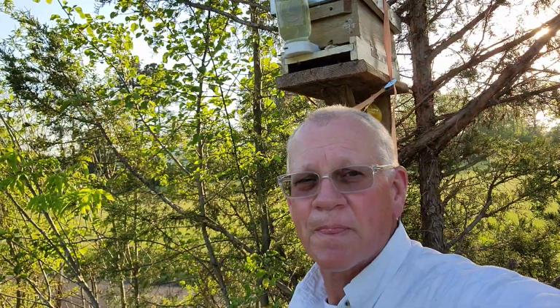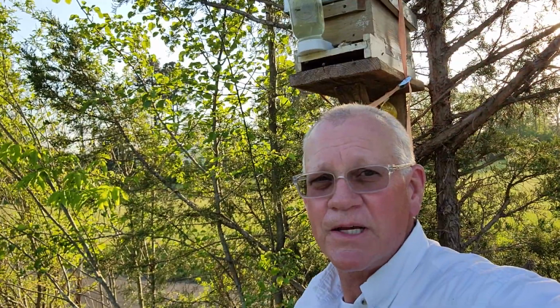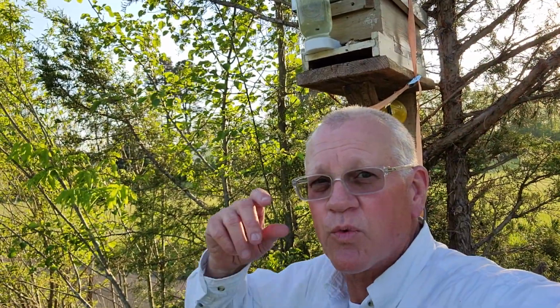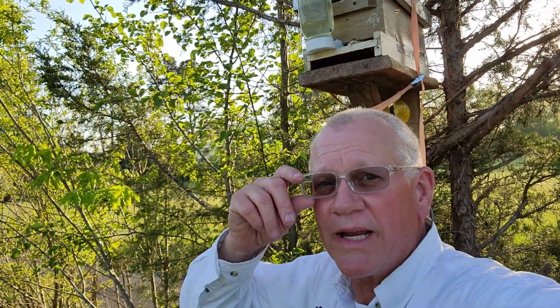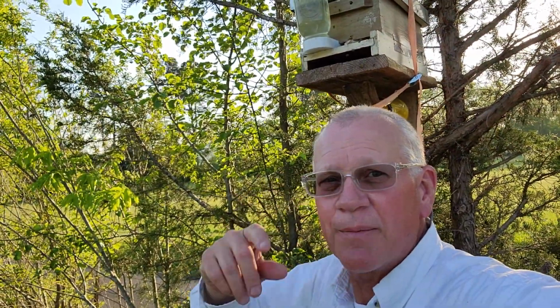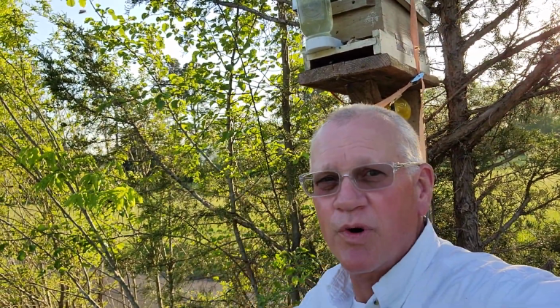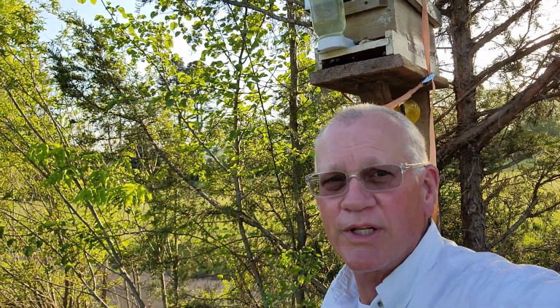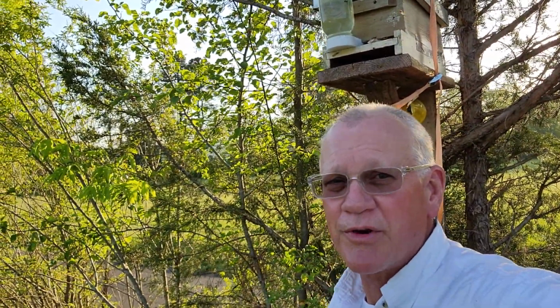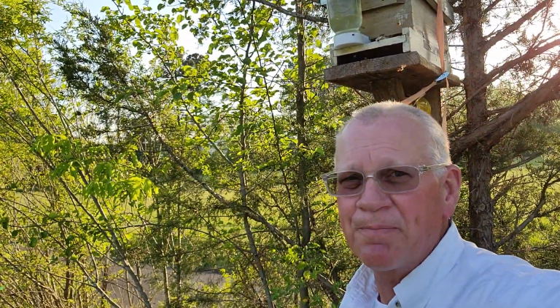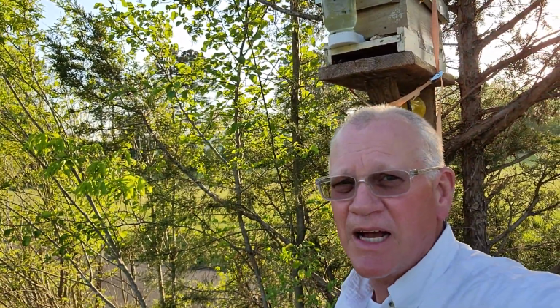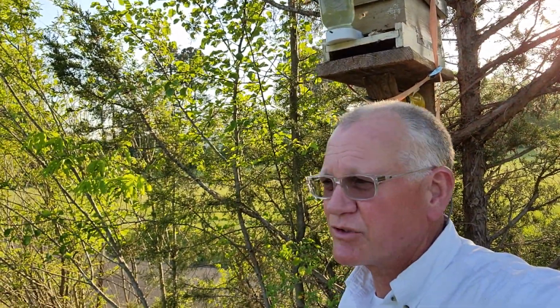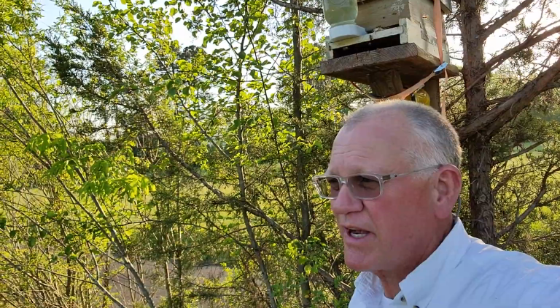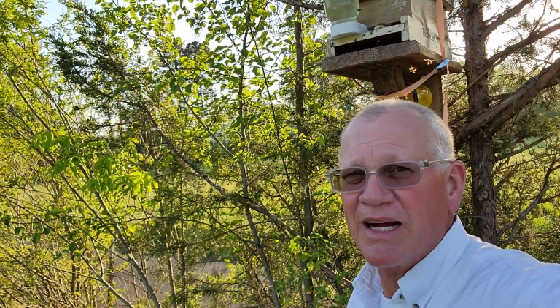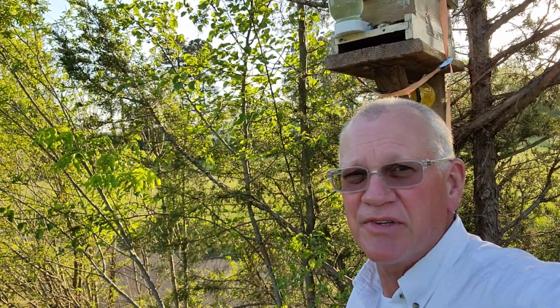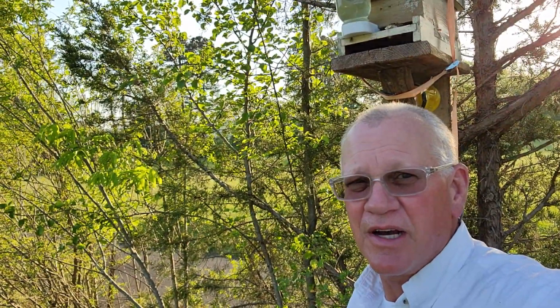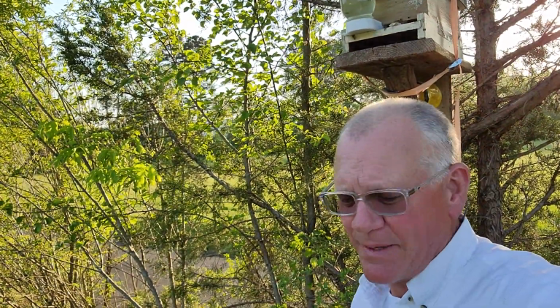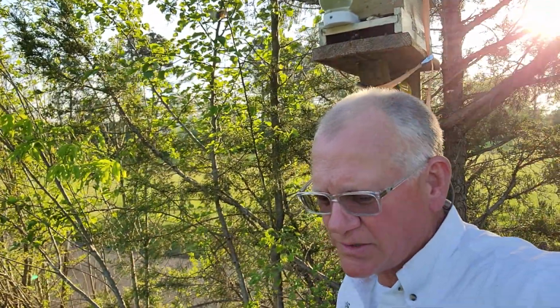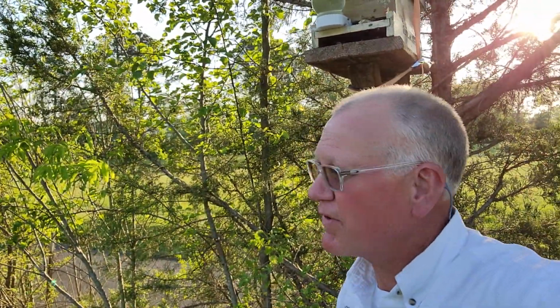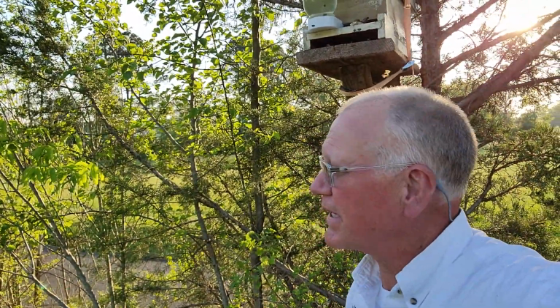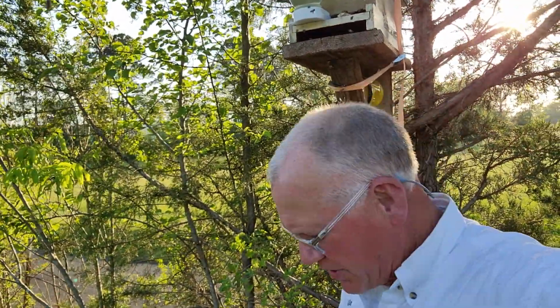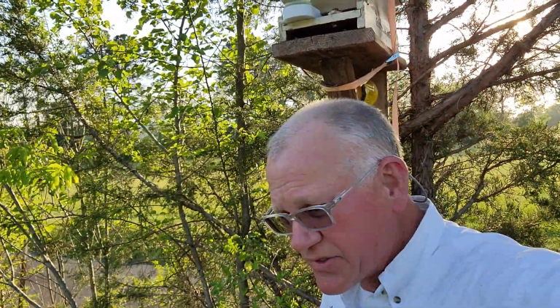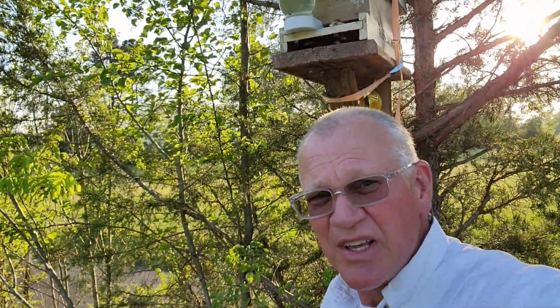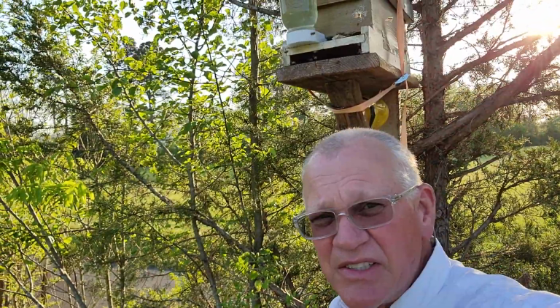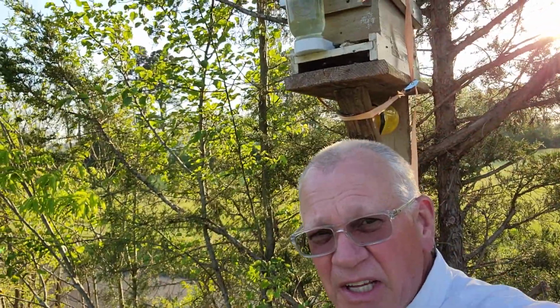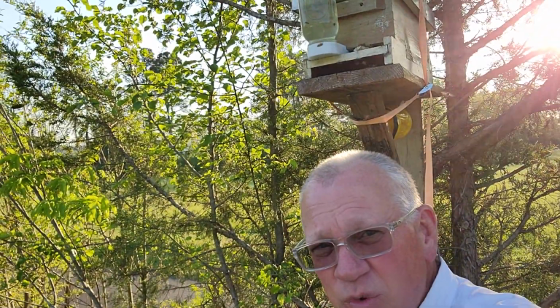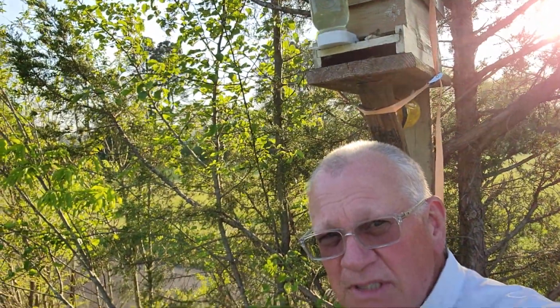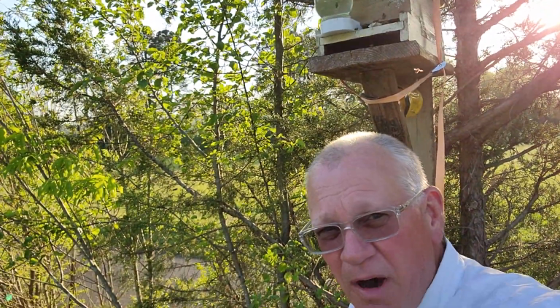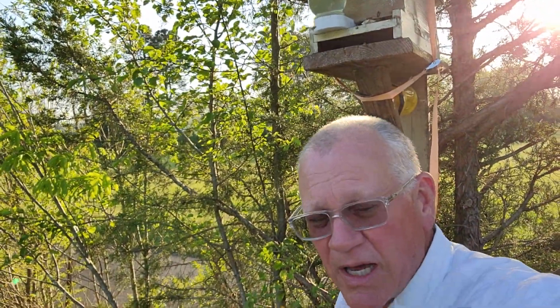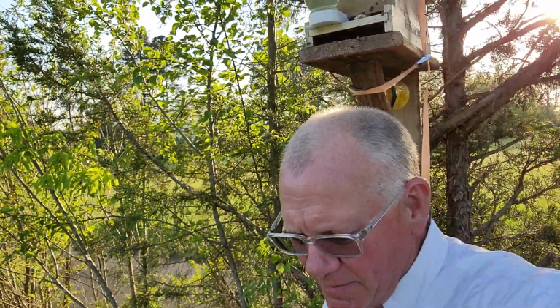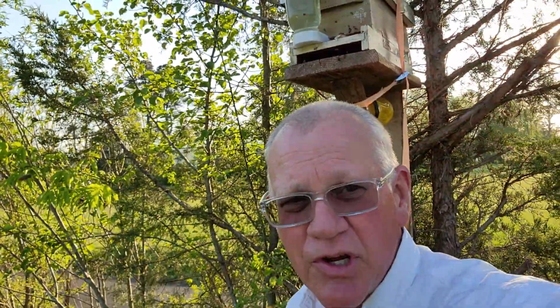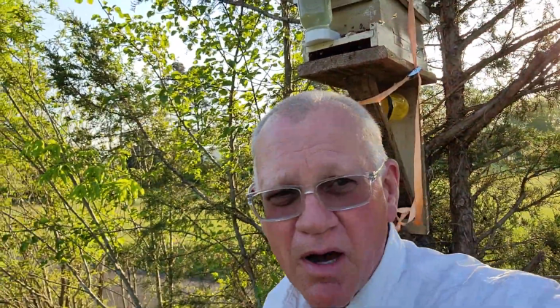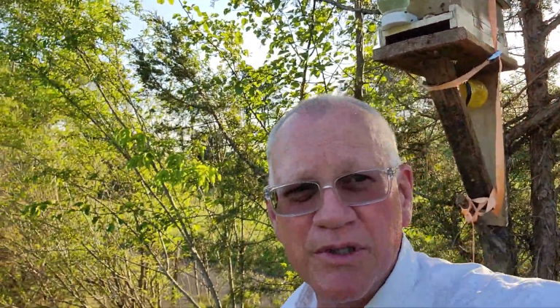This is Ron Woody. It is April the 20th, 2023. I did a little short video about this bait box. I'm going to reverse my camera here. This is a swarm that's in a box behind me now, but let me show you the box it was in.